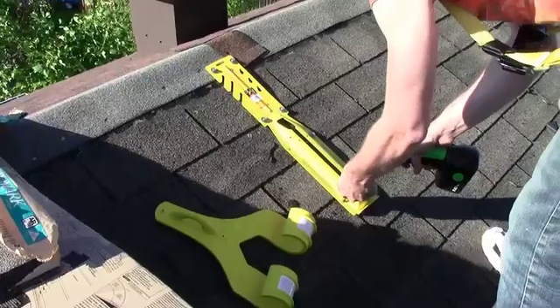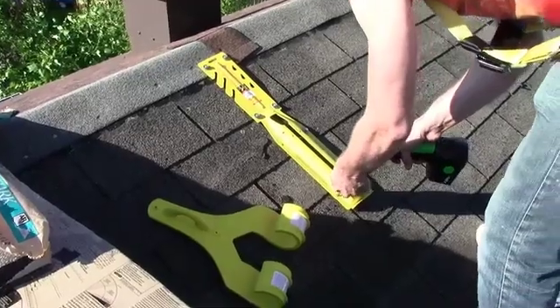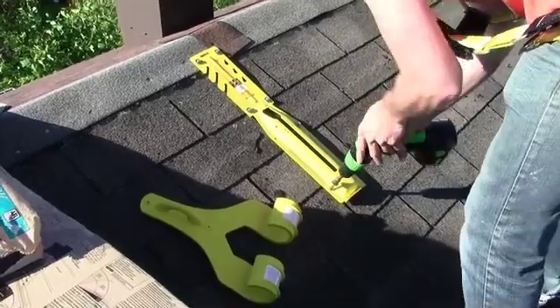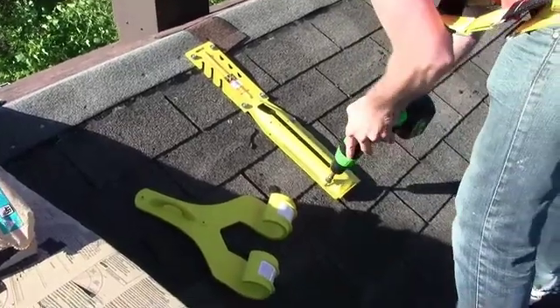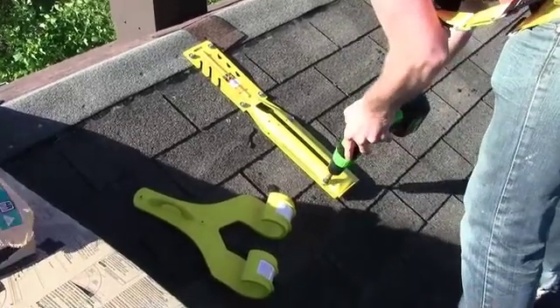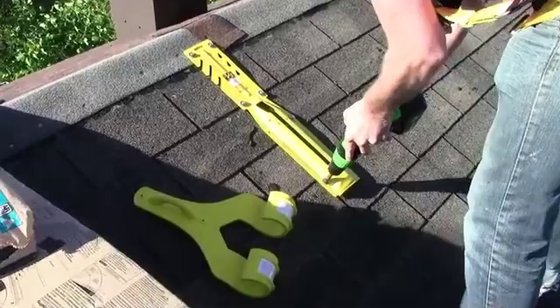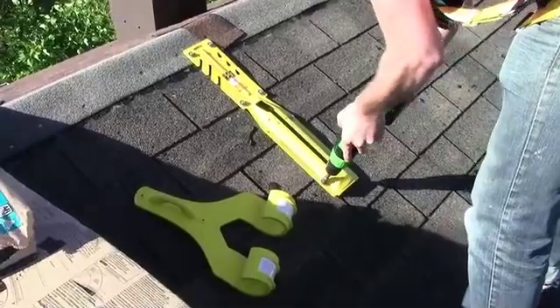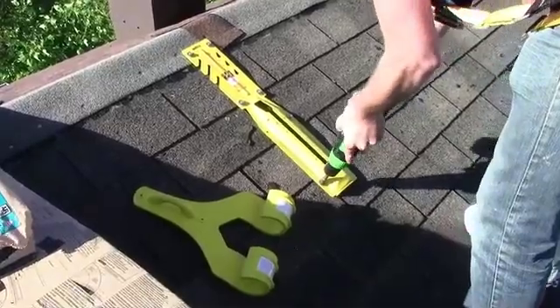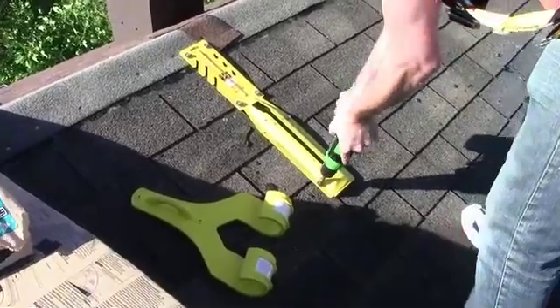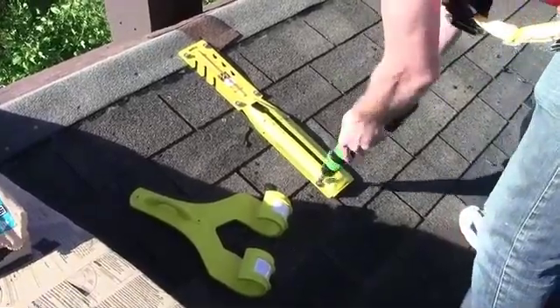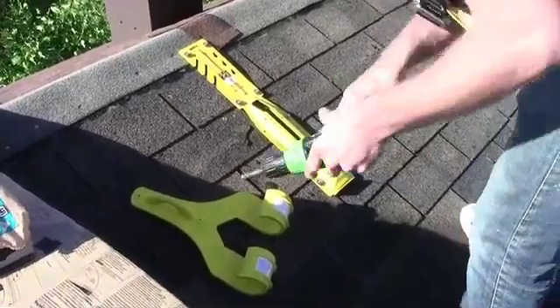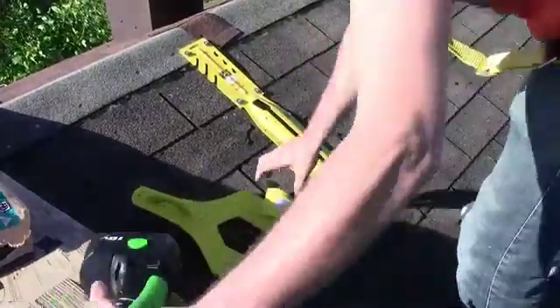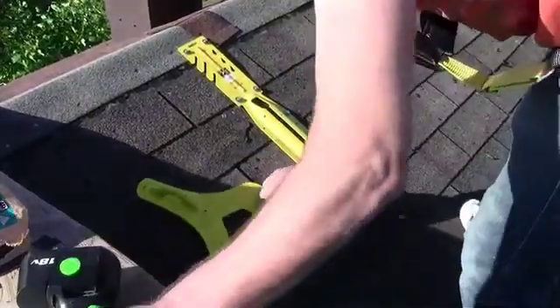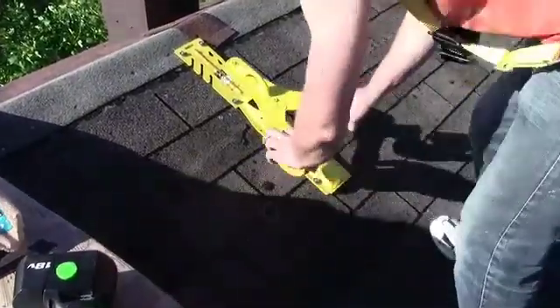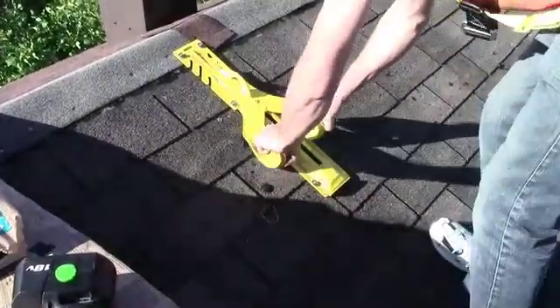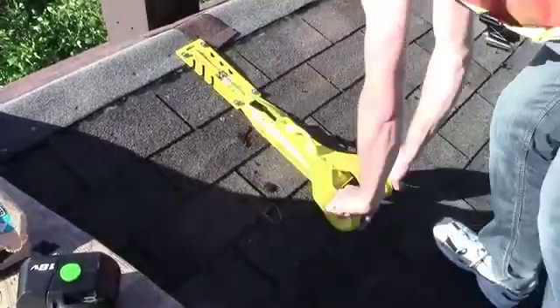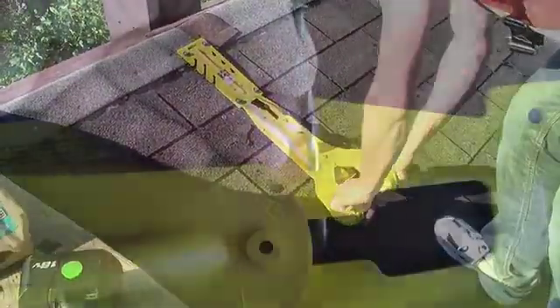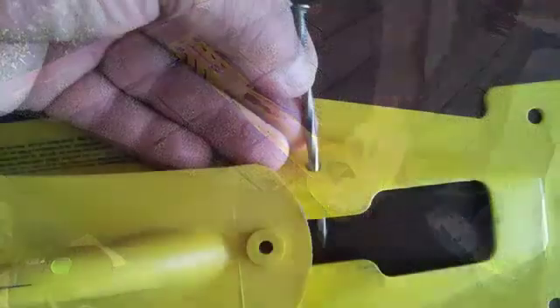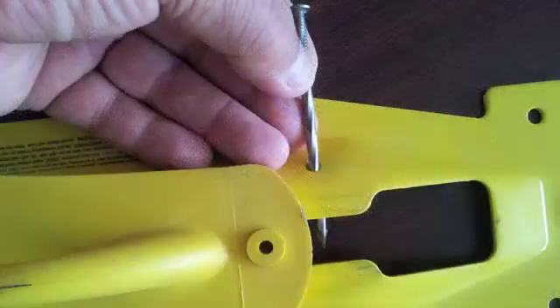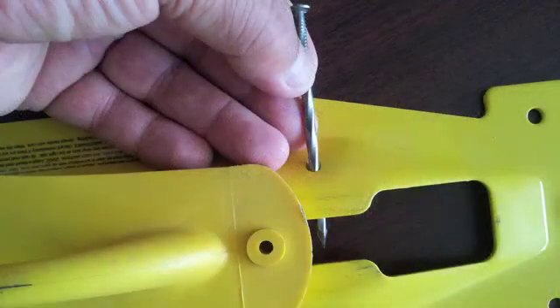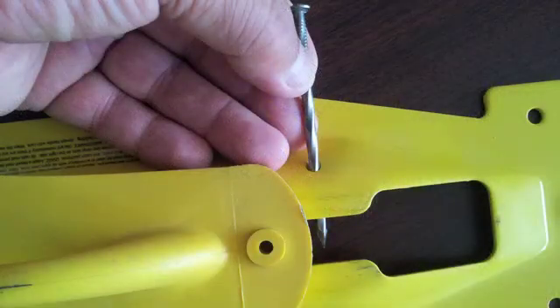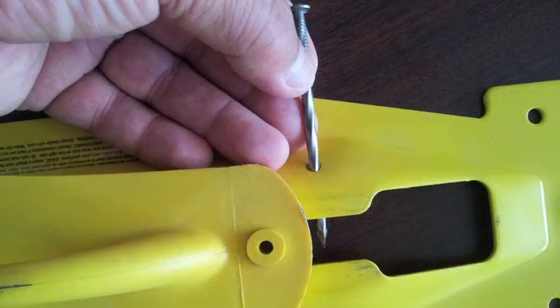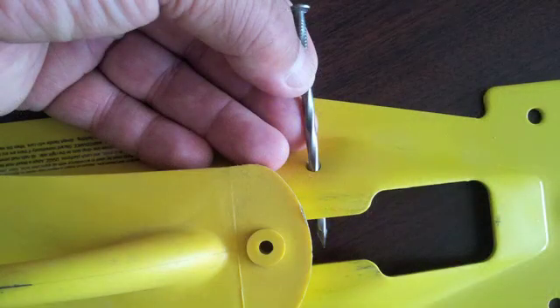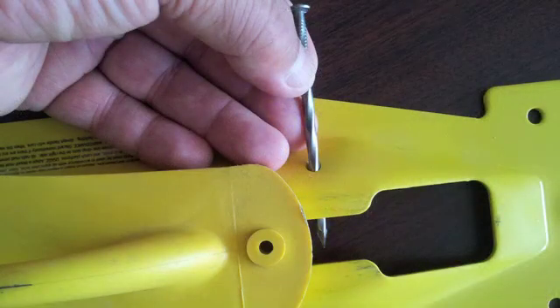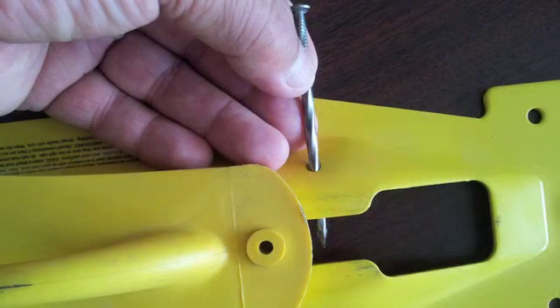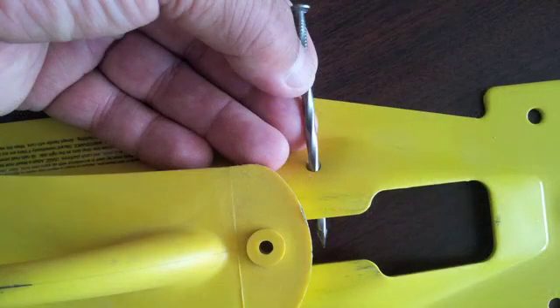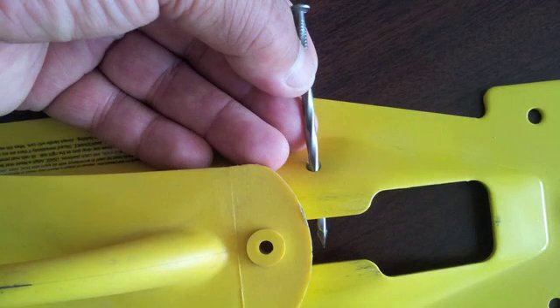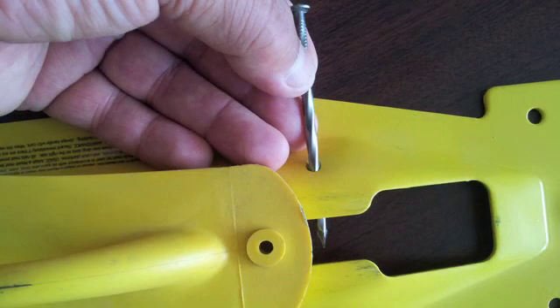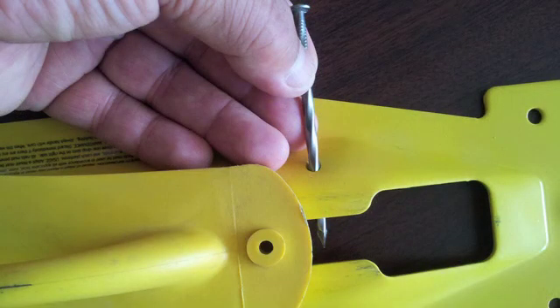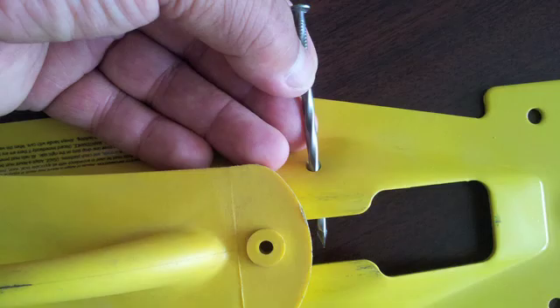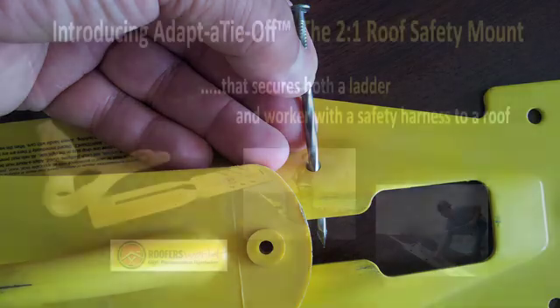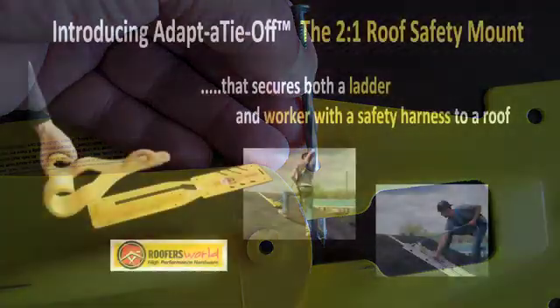When used as a tie-off for ladders and personnel, Adapter Mount is equipped with eight additional screw mounting holes to solidly anchor the mount to the deck. Adapter Mount also has a built-in safety pin slot which prevents accessories from accidentally disengaging from the mount.